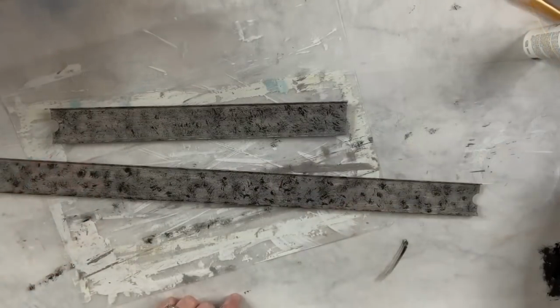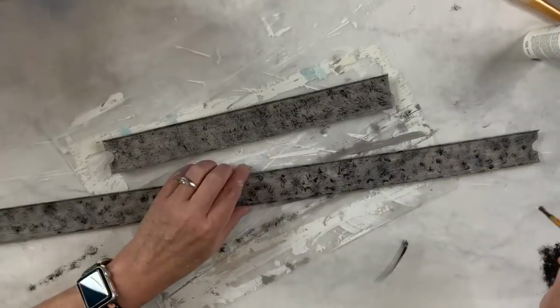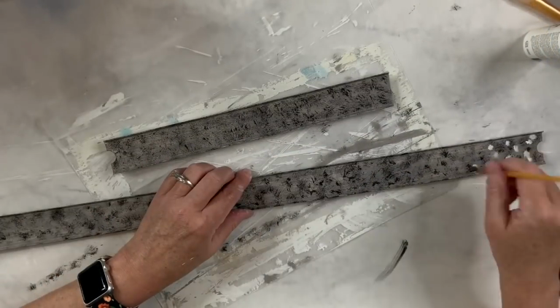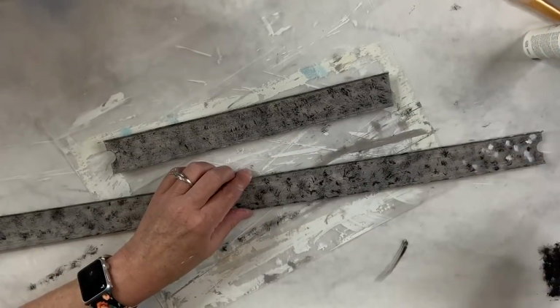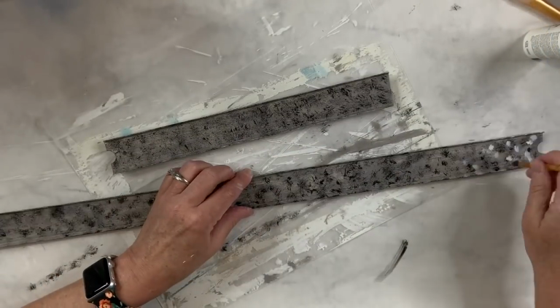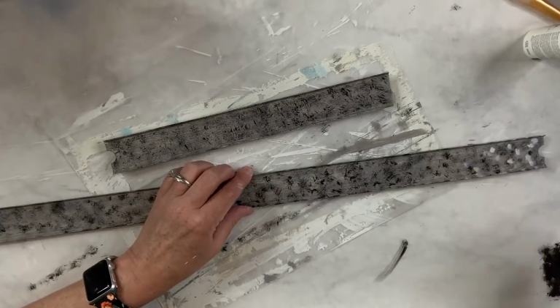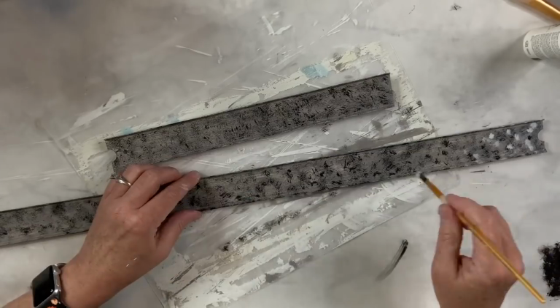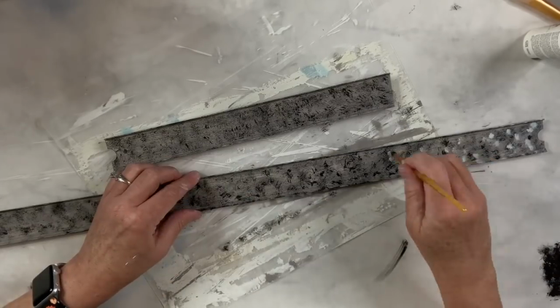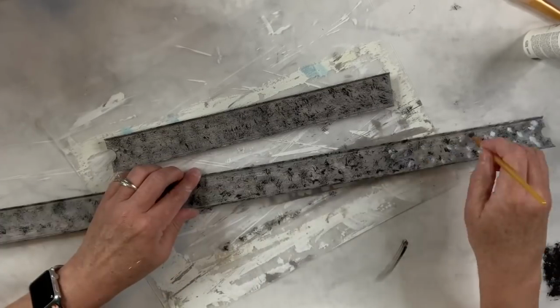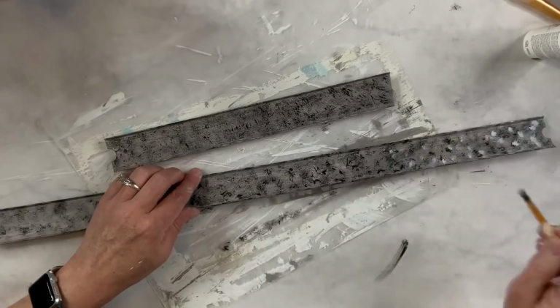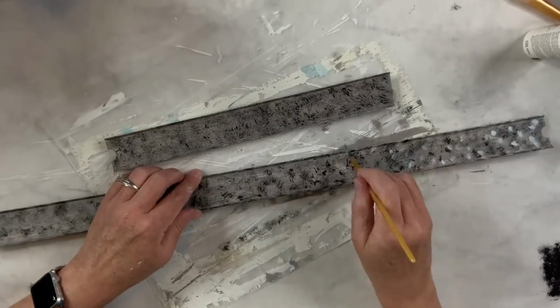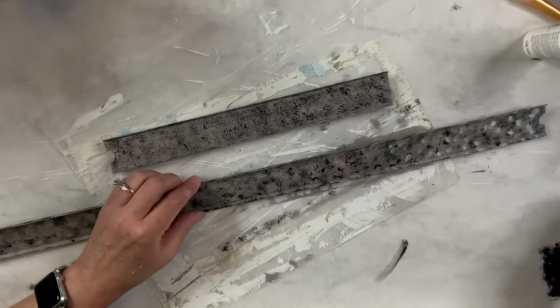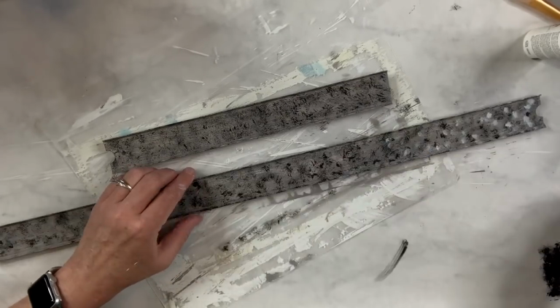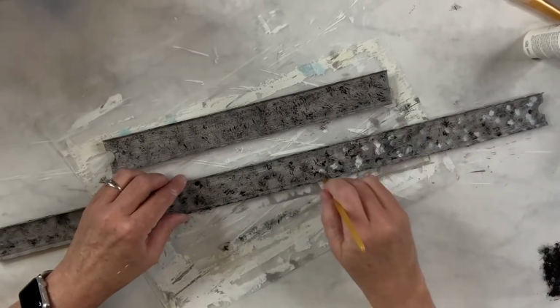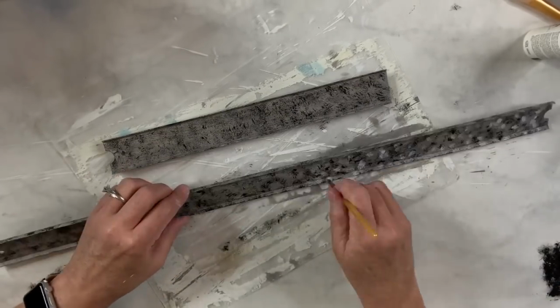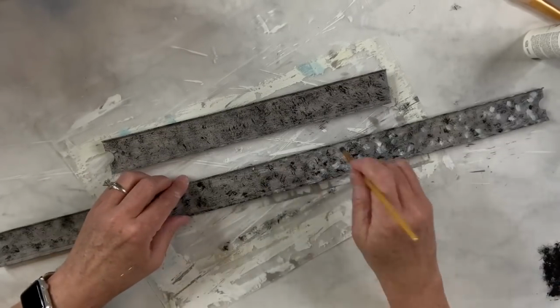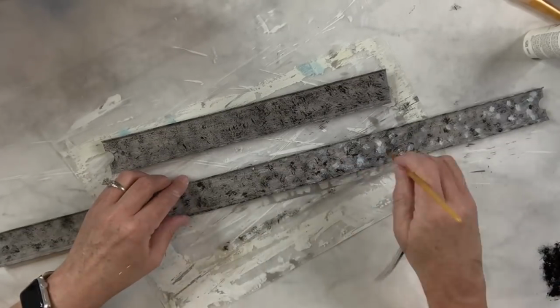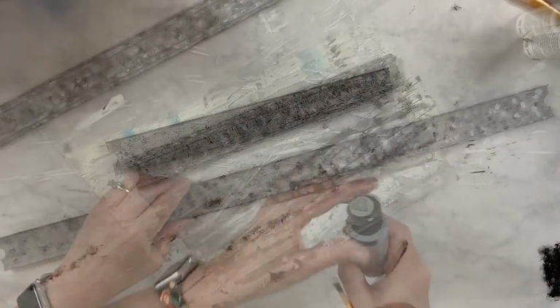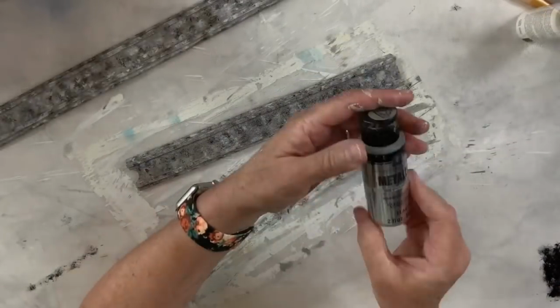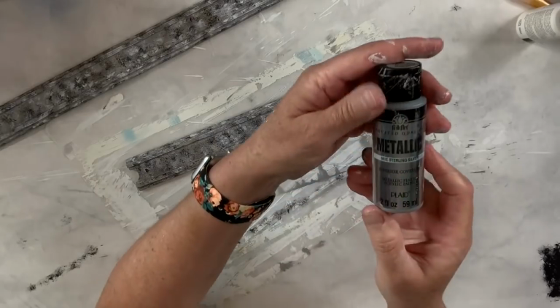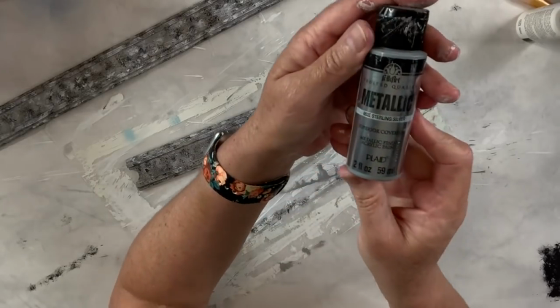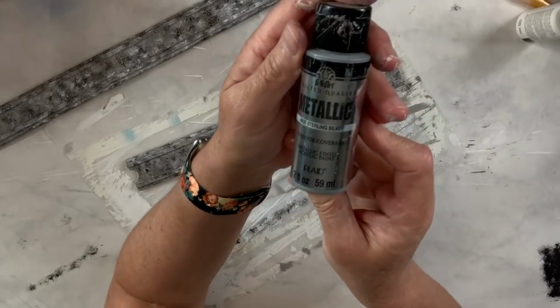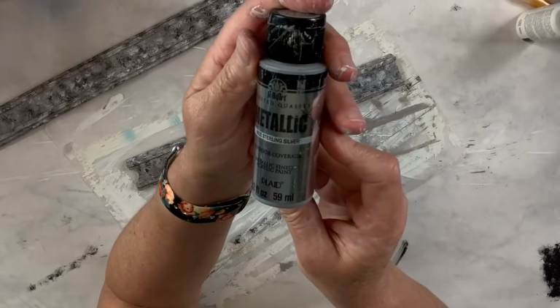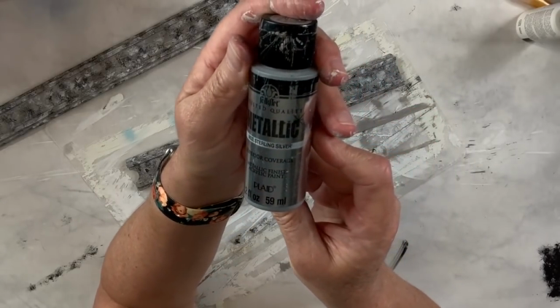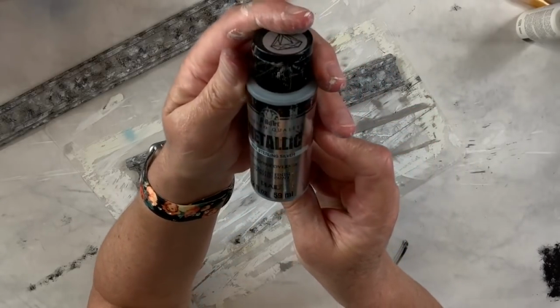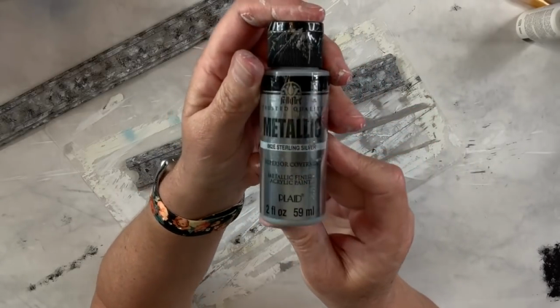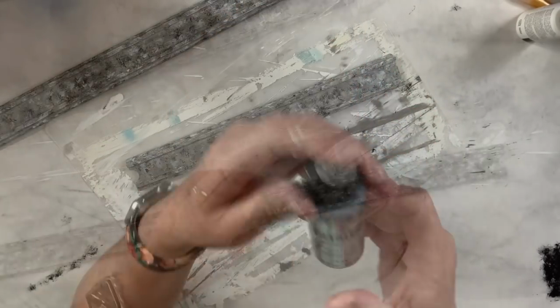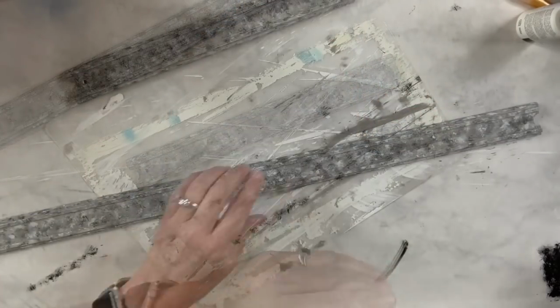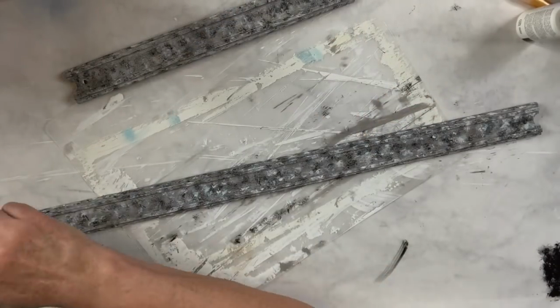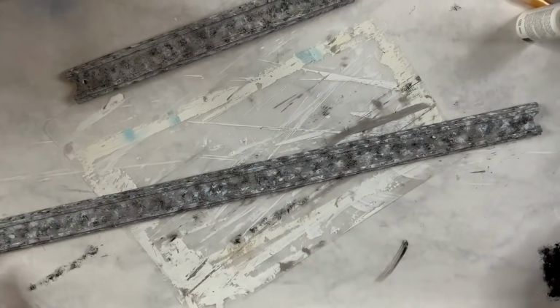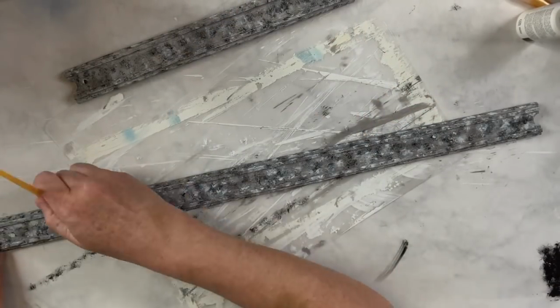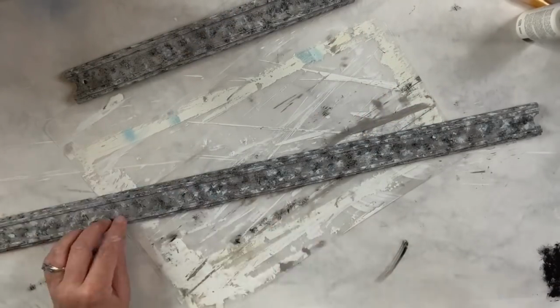Next comes white — I'm just going to dab that all over both sides — and then the metallic silver. I'm going to dab that just to dull down the white and the black a little bit, and that's what gives it that galvanized look.